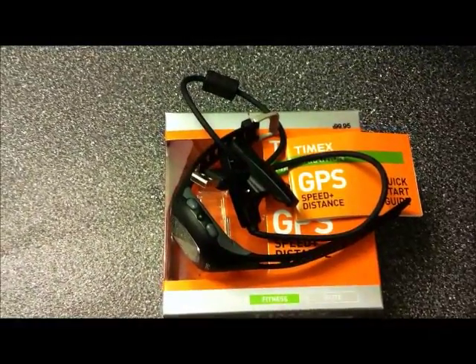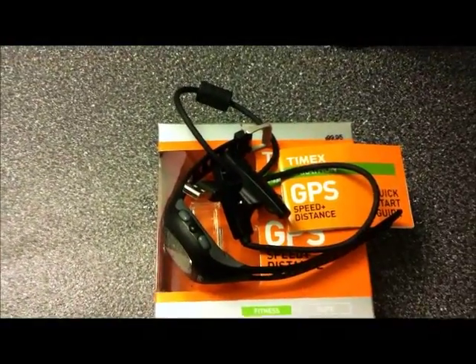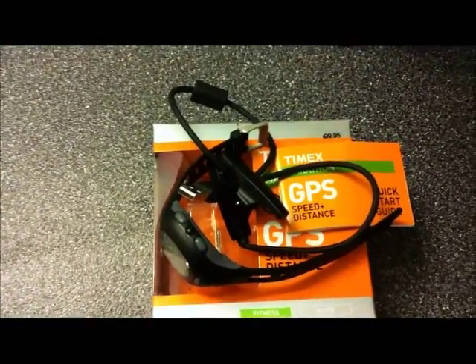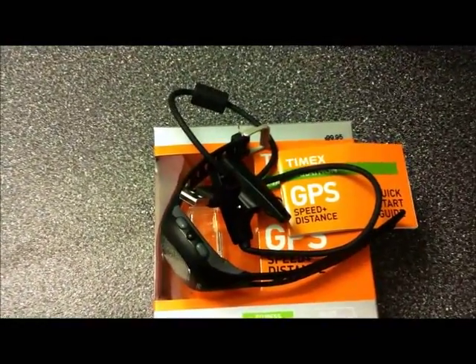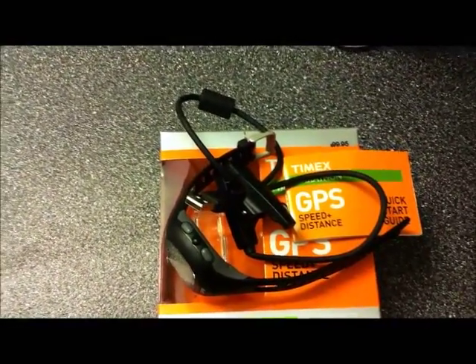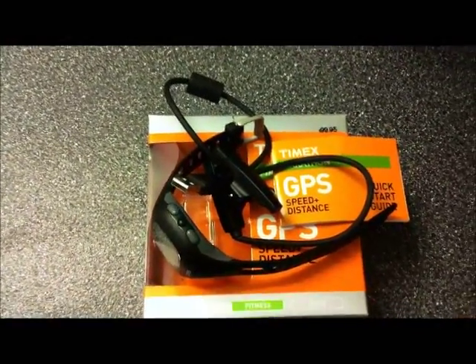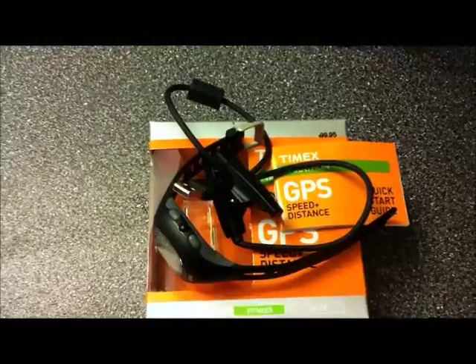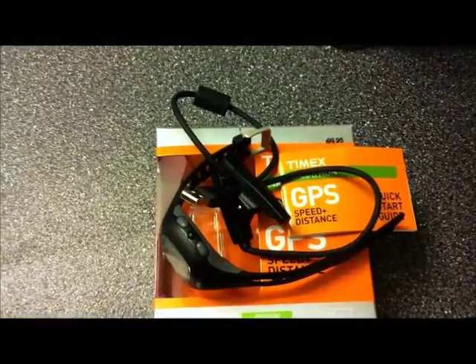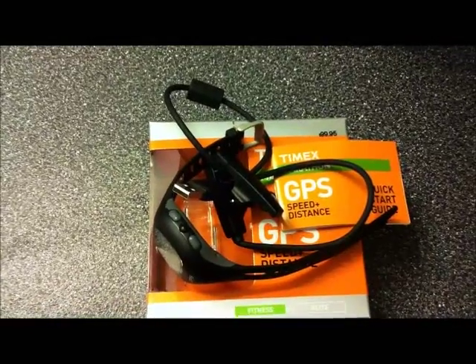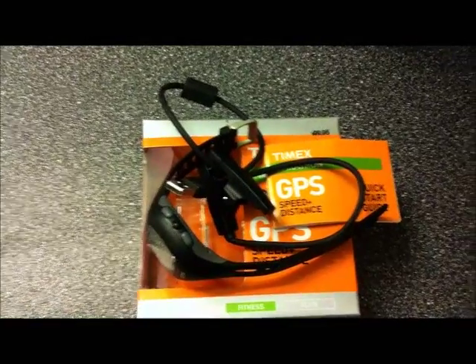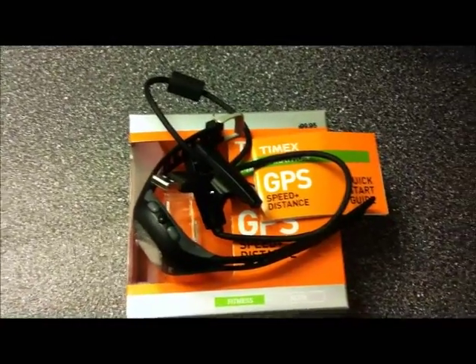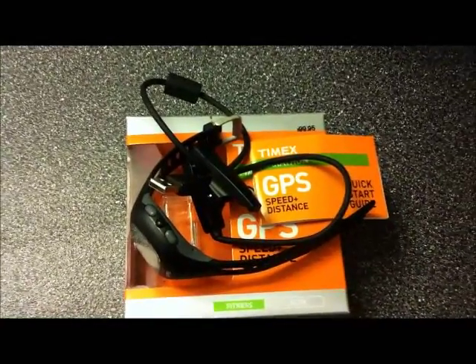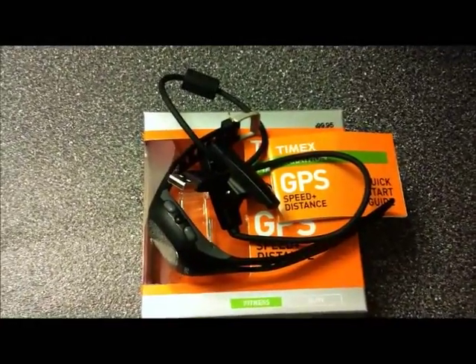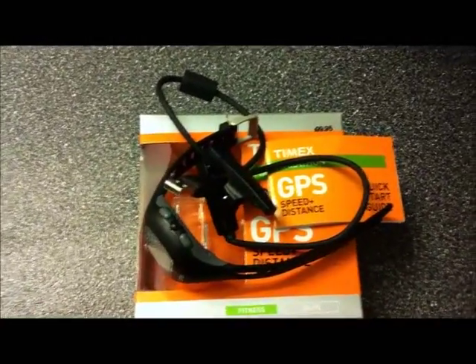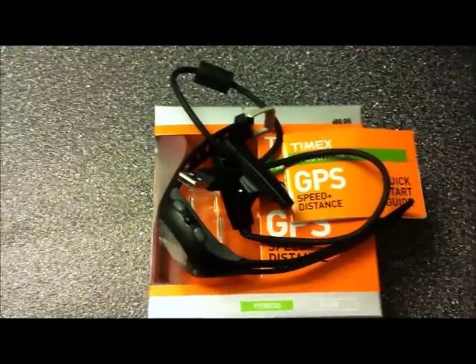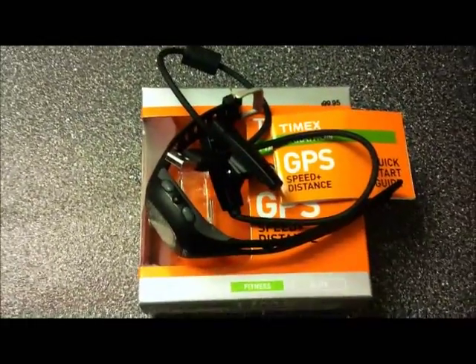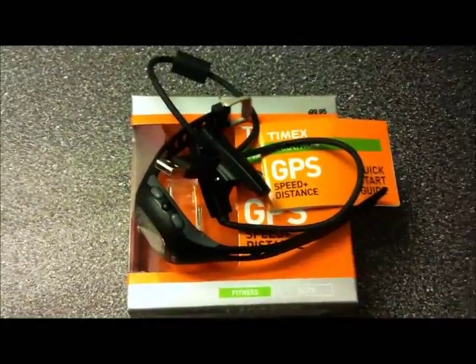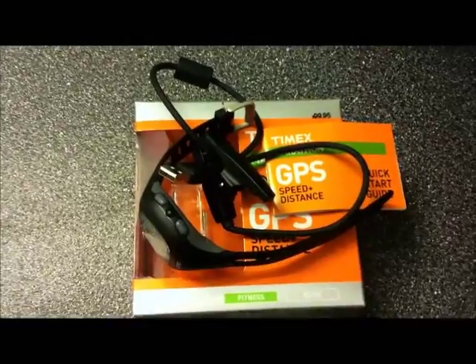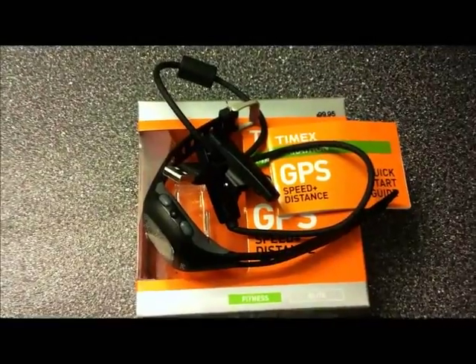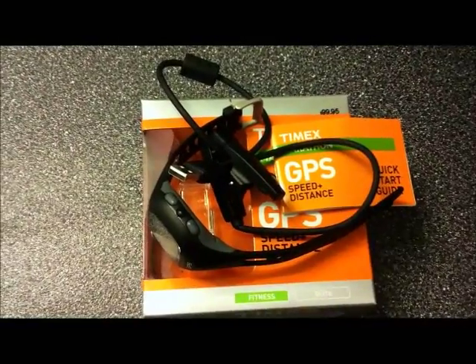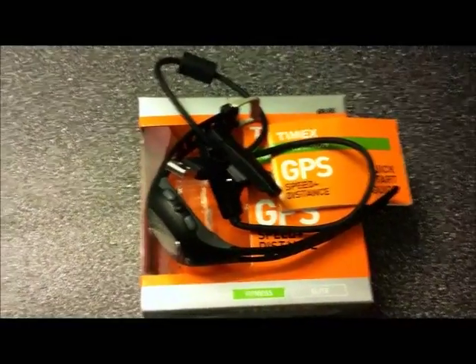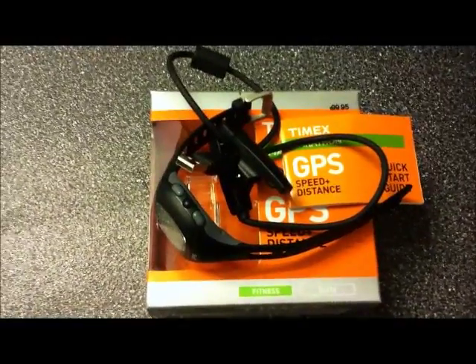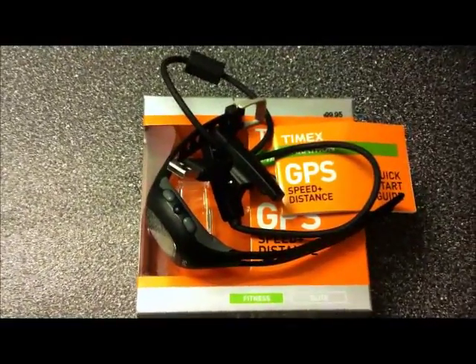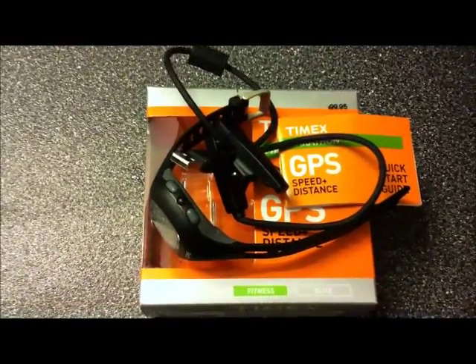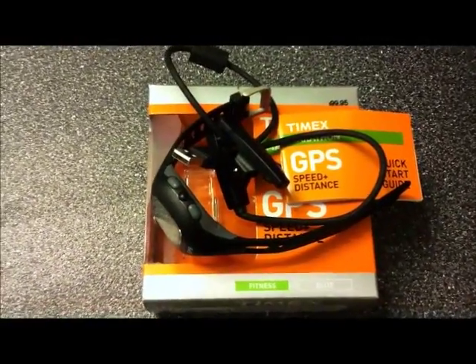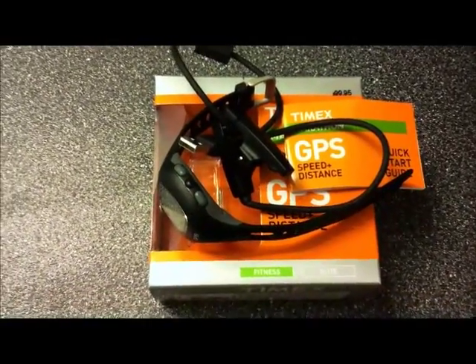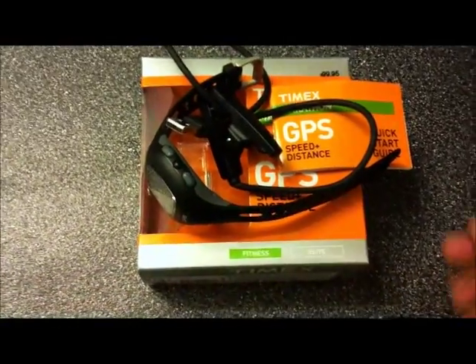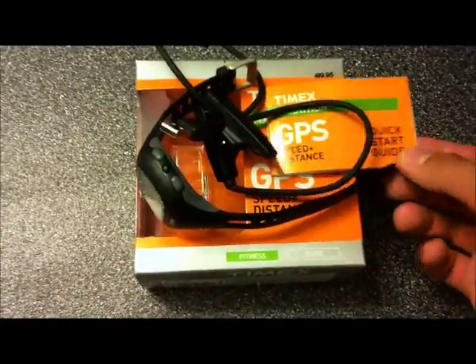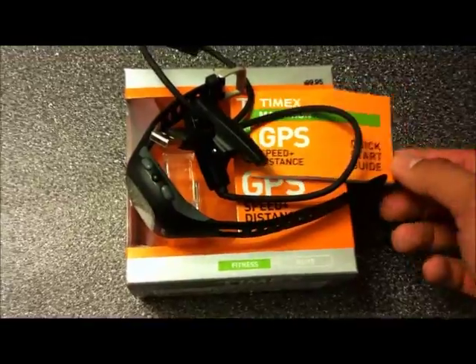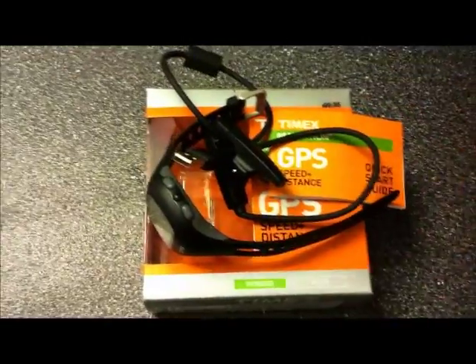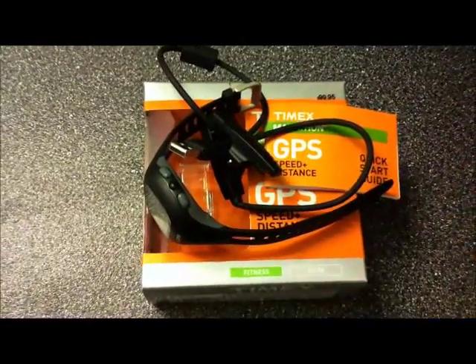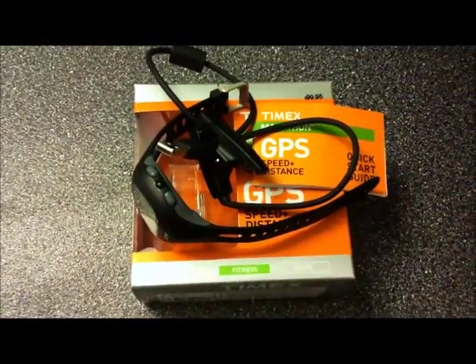I believe Timex designed this watch for someone who just wants to go out there, run, and be able to find out how fast they're going and how far they've already gone running in terms of distance. For $99 or $100, you can't go wrong.